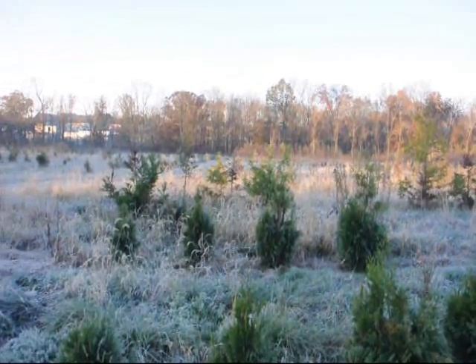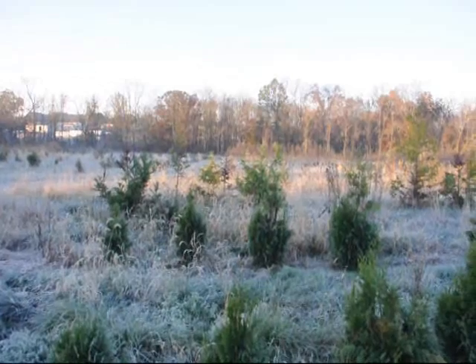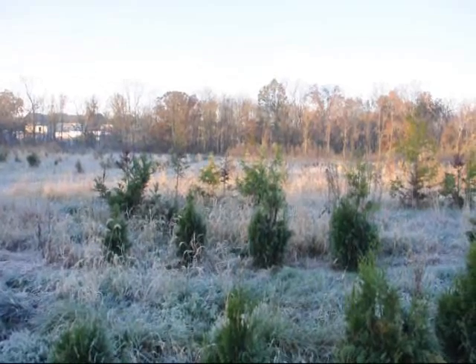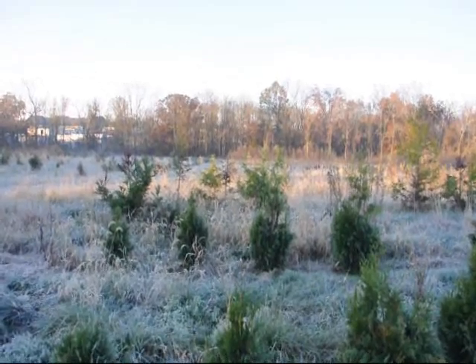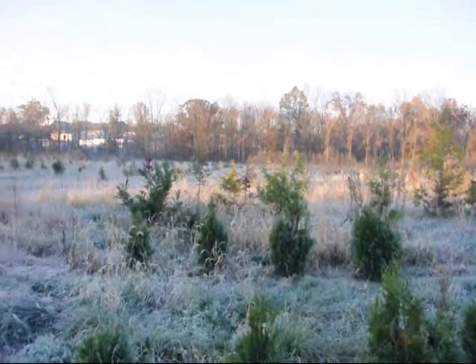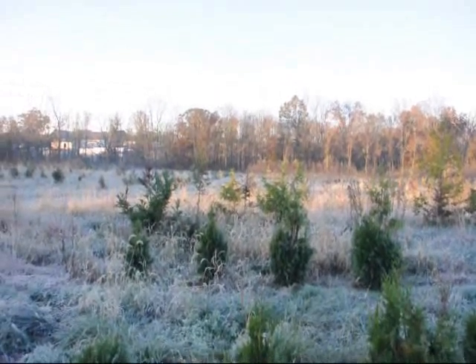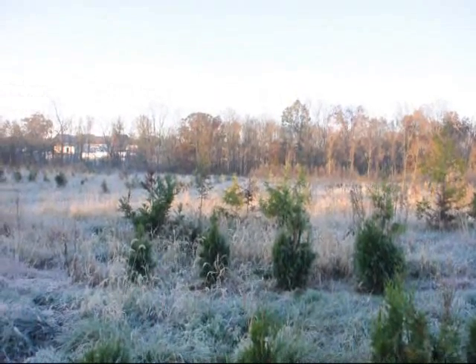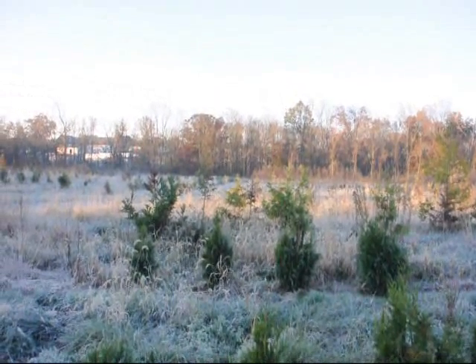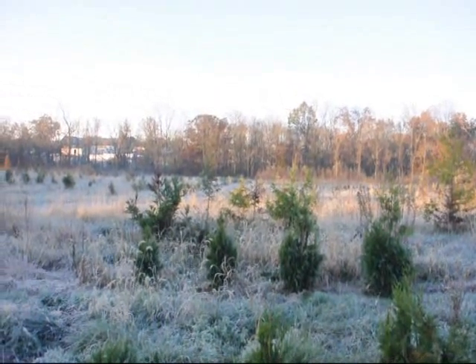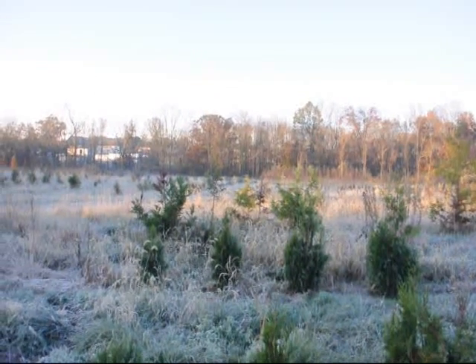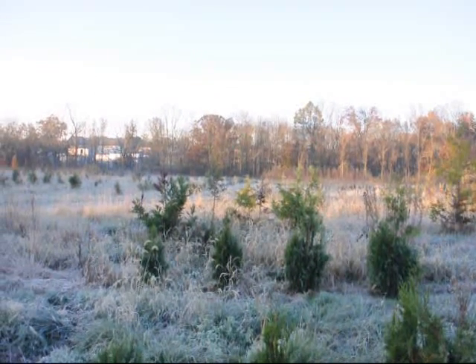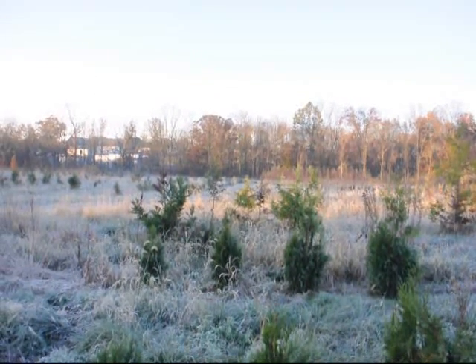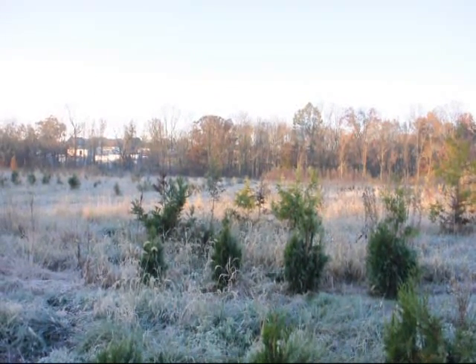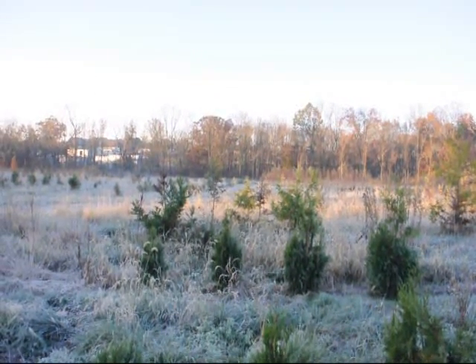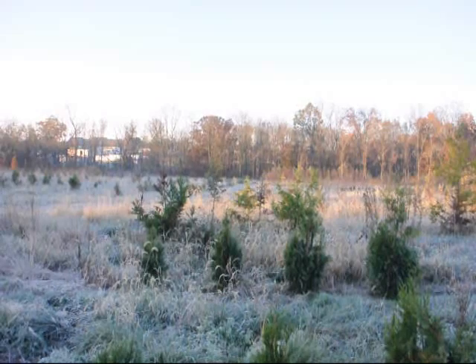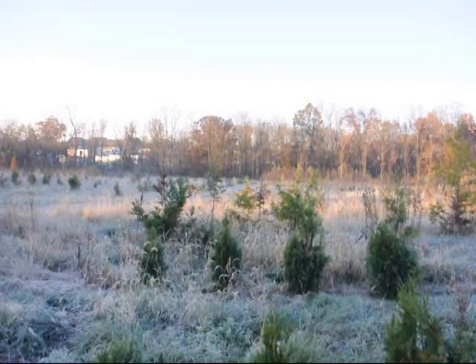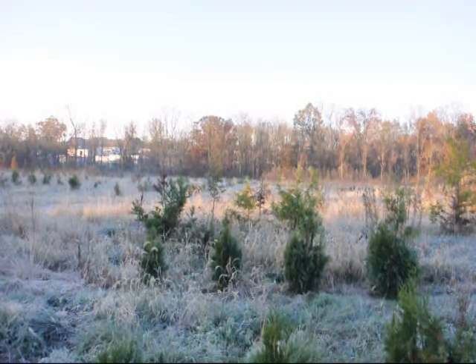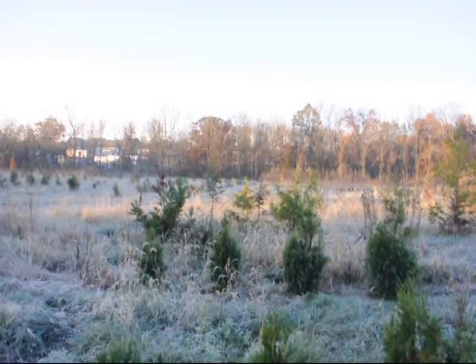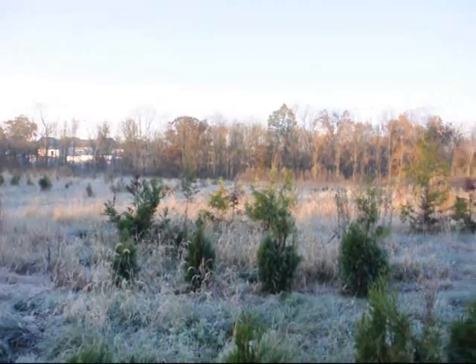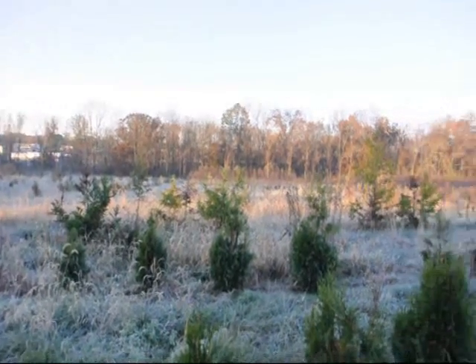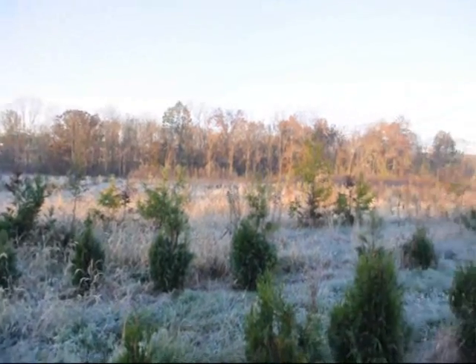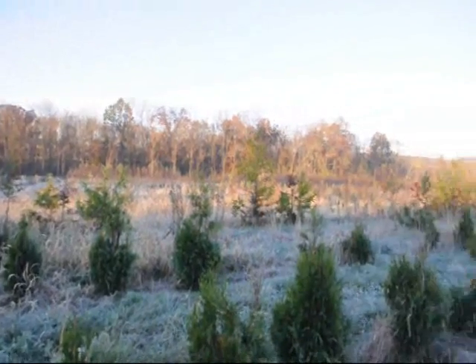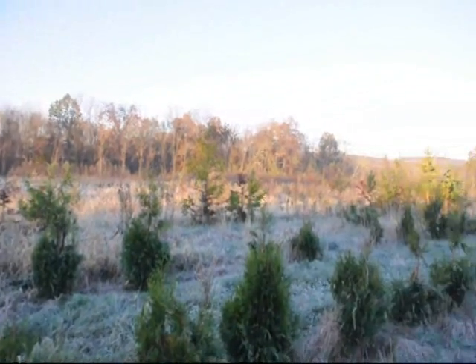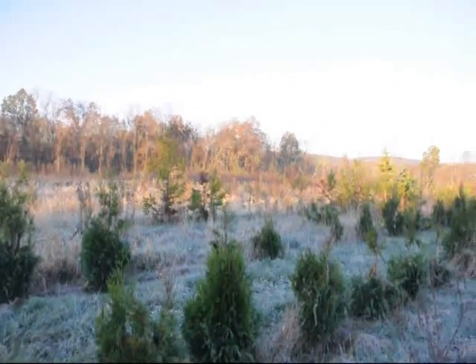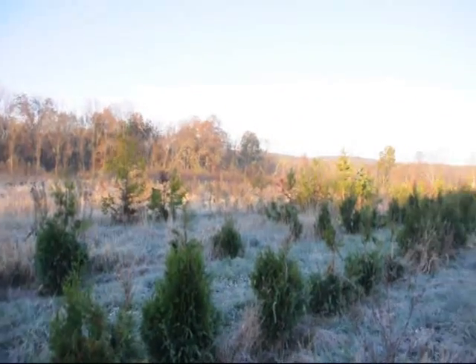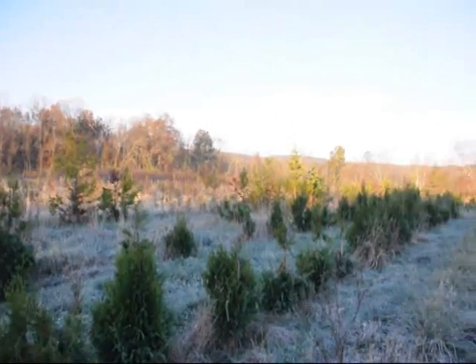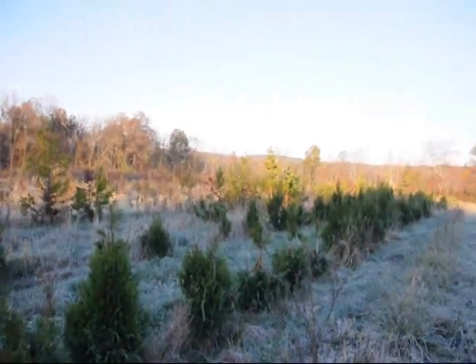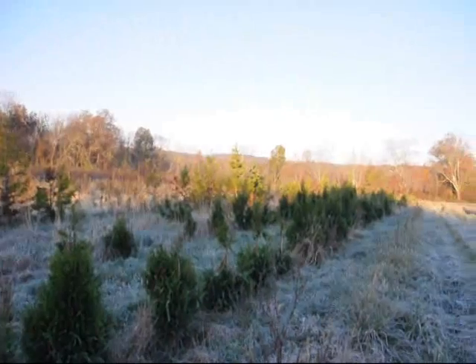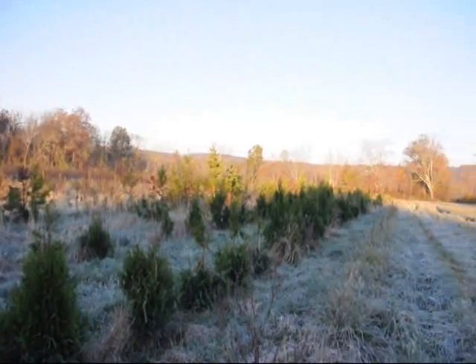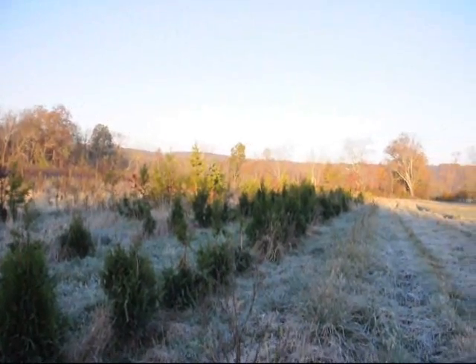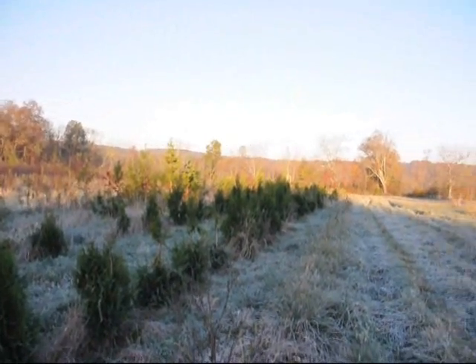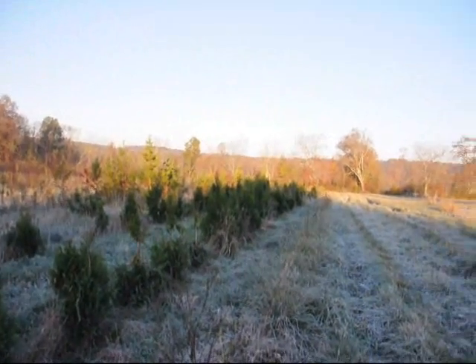I'm going to take you over and show you the Cryptomeria over here as well. We had over 150 of them planted in this block next to the Elegantissima, and not one is going to make it to market.